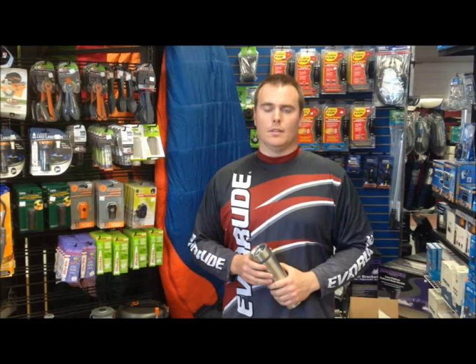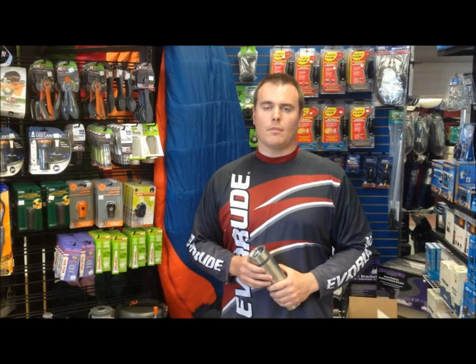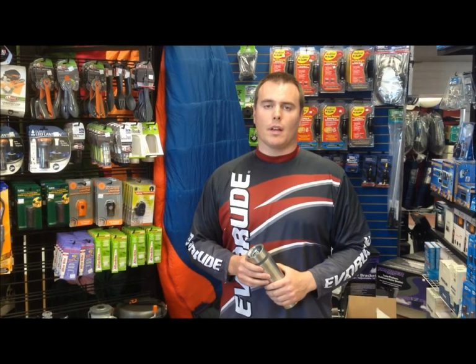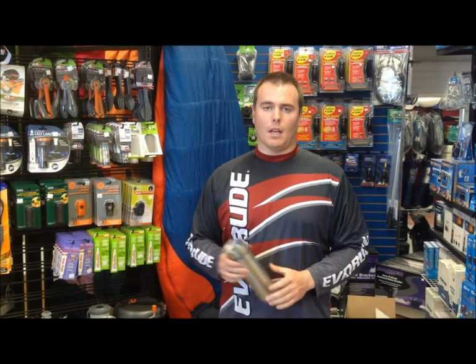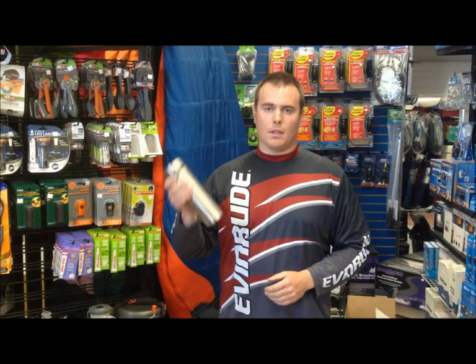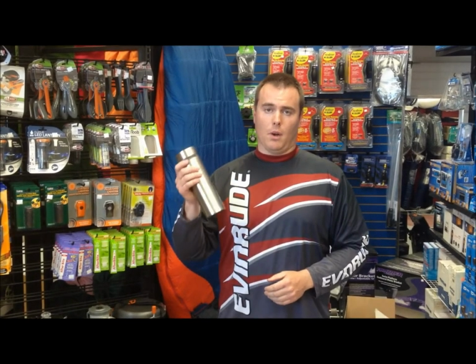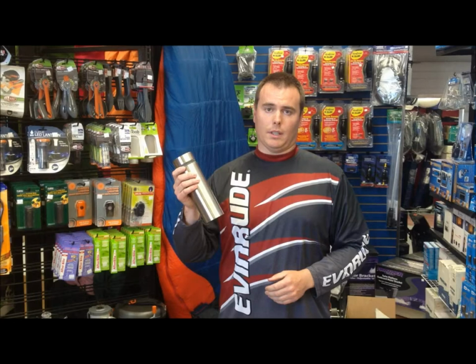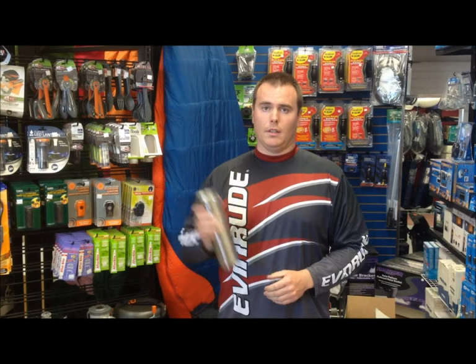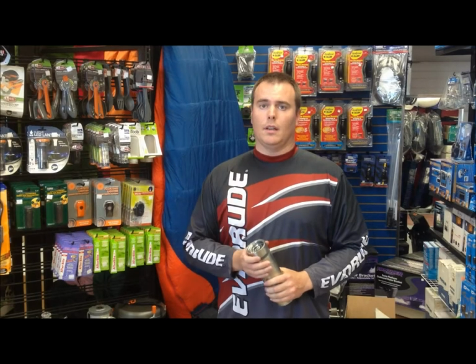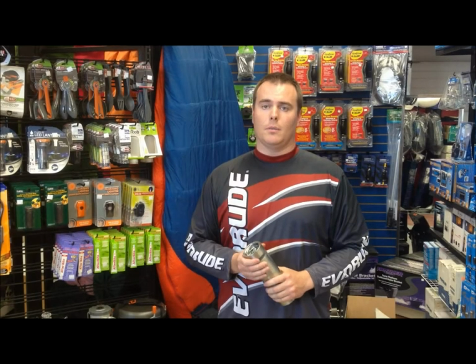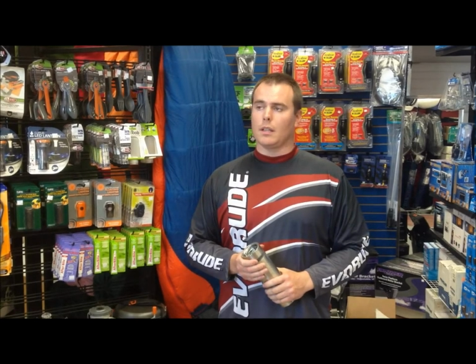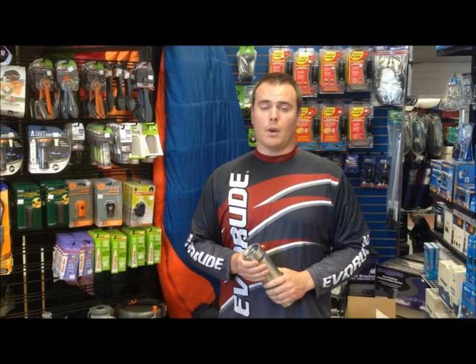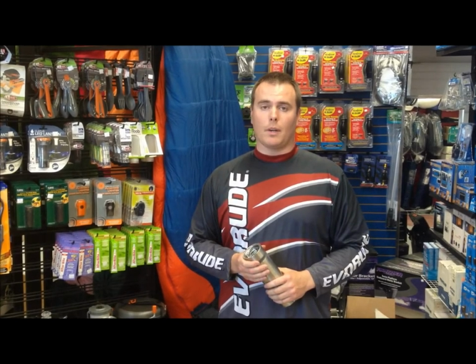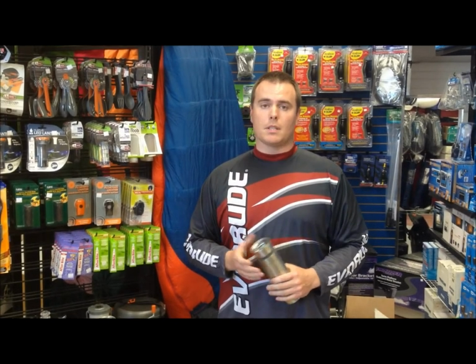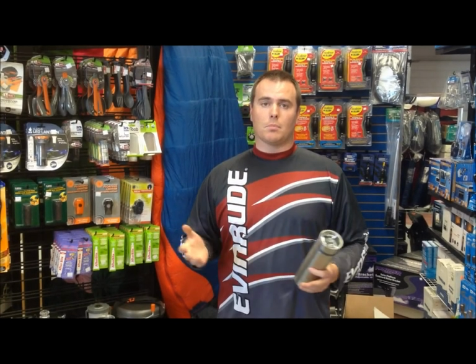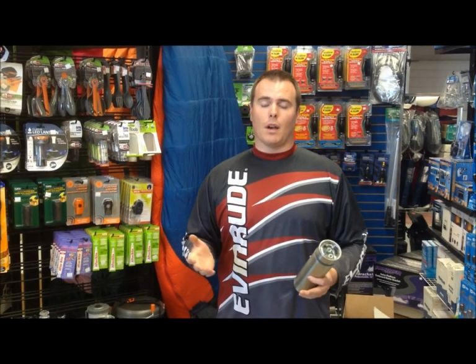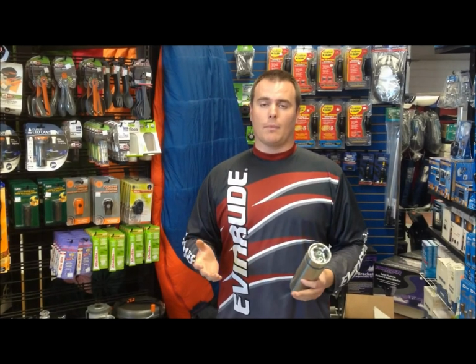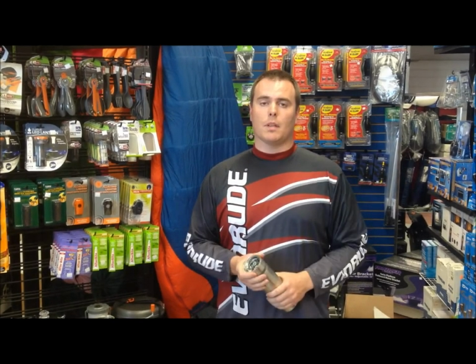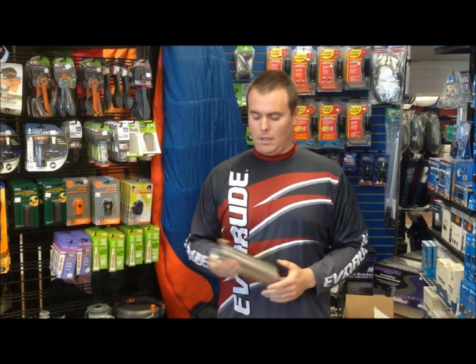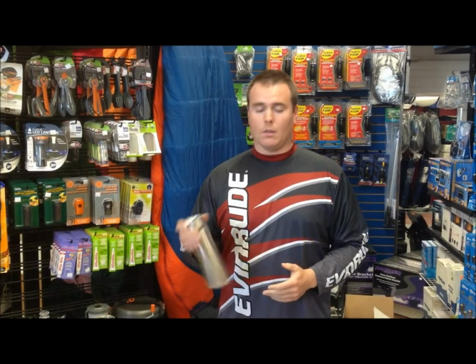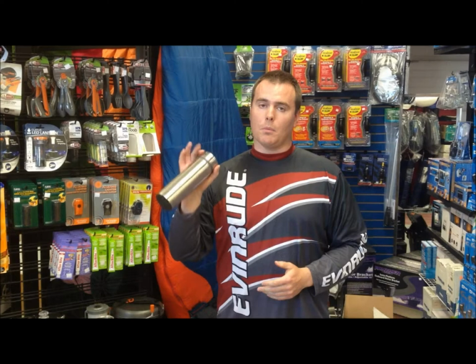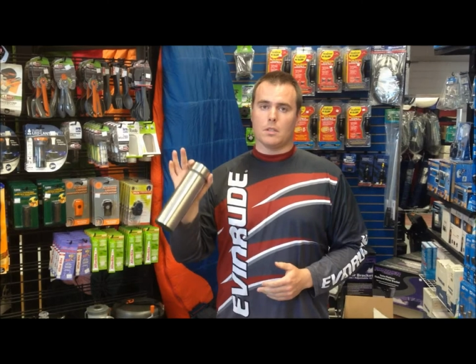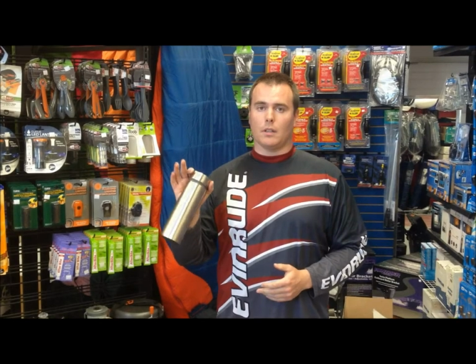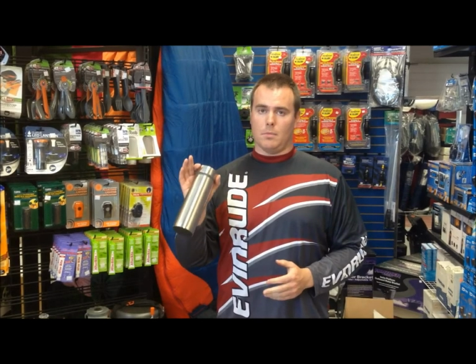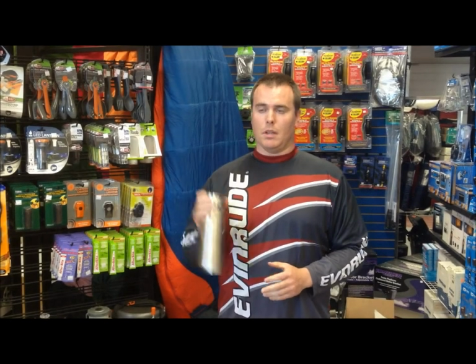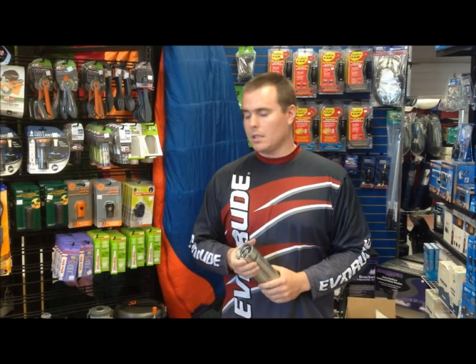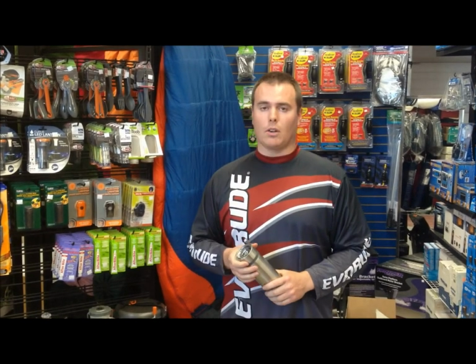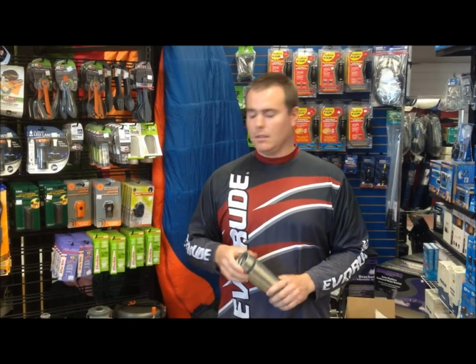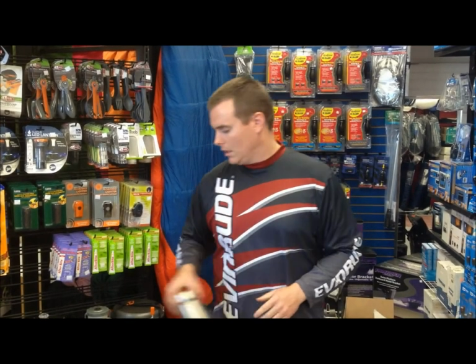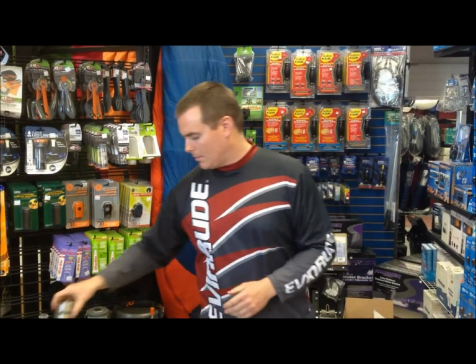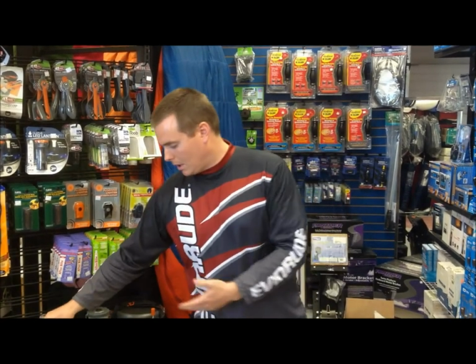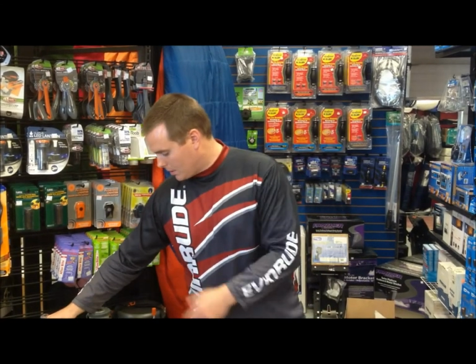My favorite item to take camping is a water filter. With all the clean water up here, we still bring water camping with us — I don't anymore. I use this filter. This is the best one I've tried. It's called a Grail. It comes in 3 different versions.